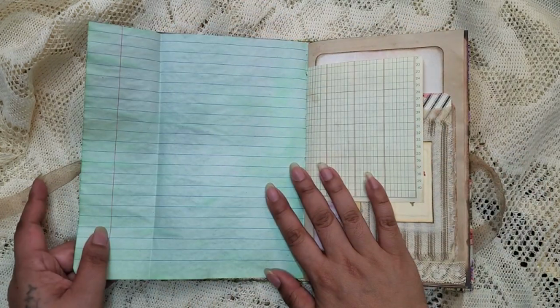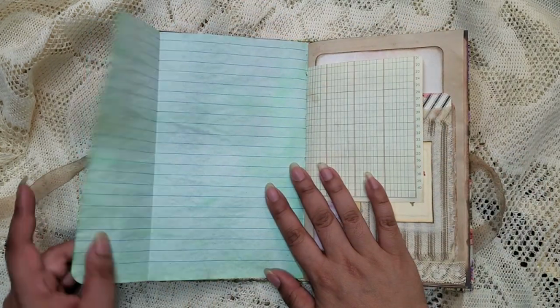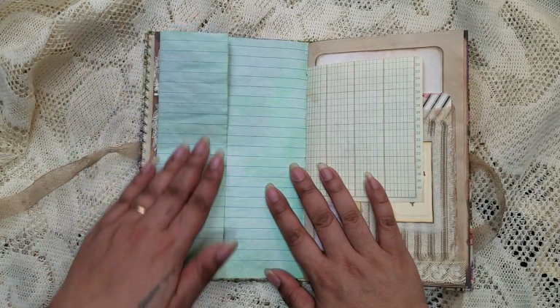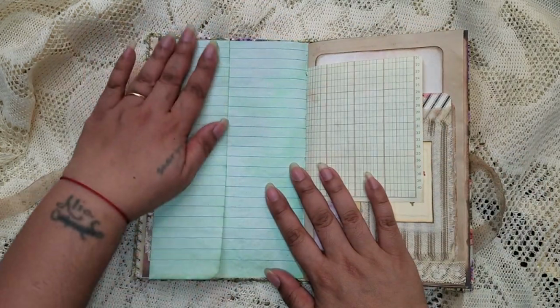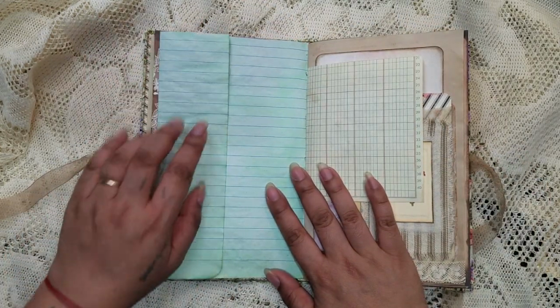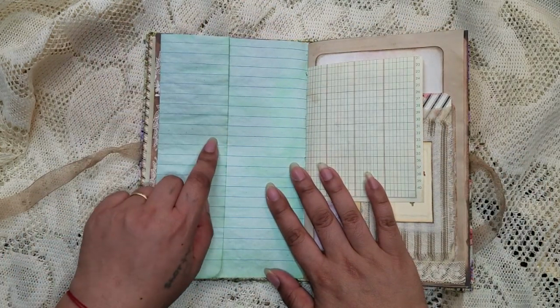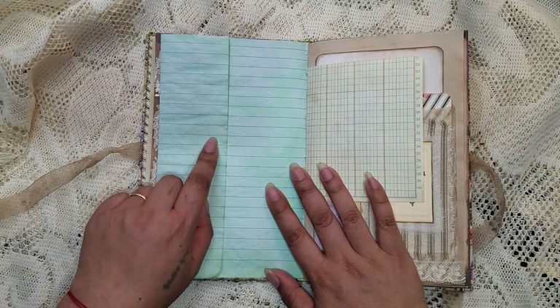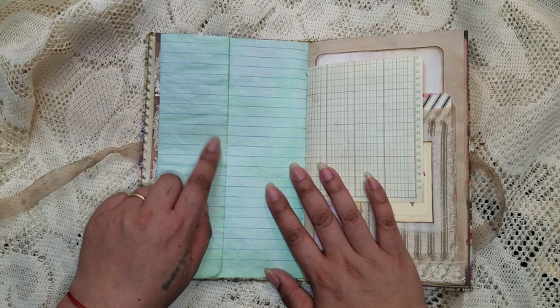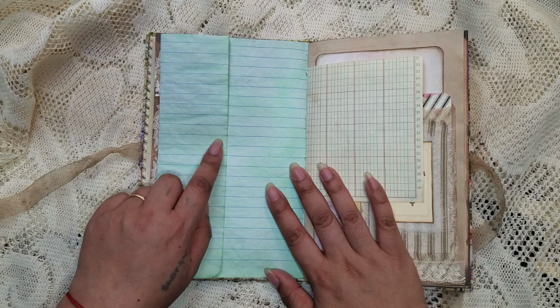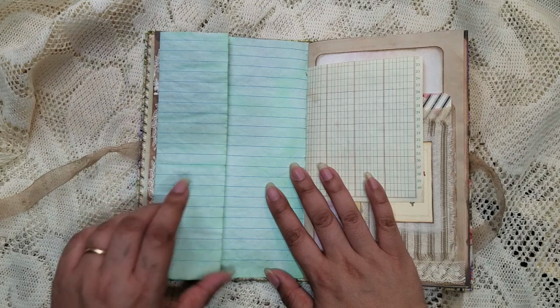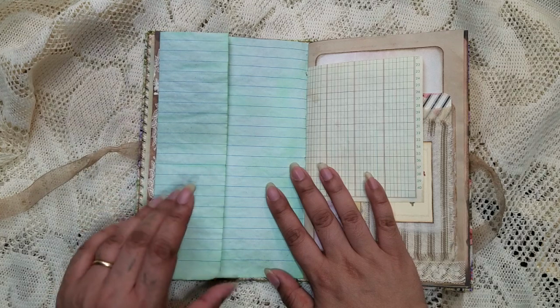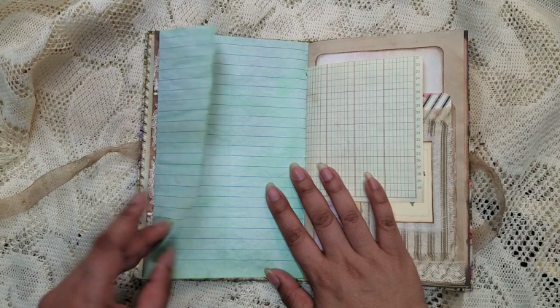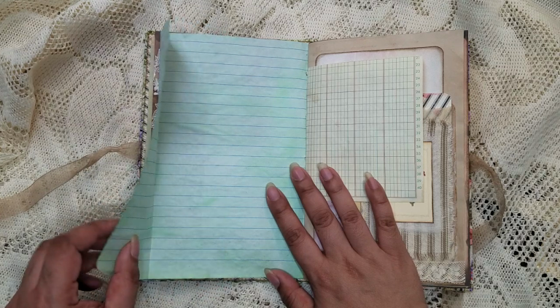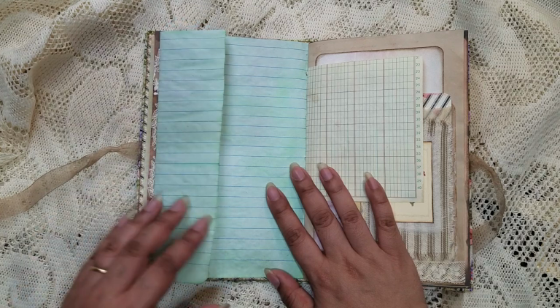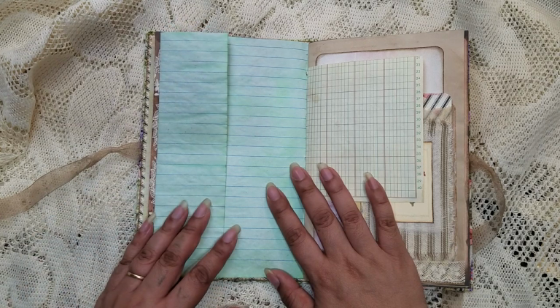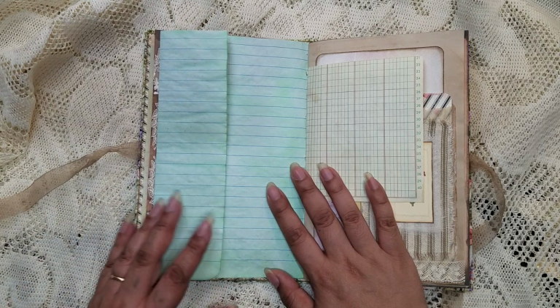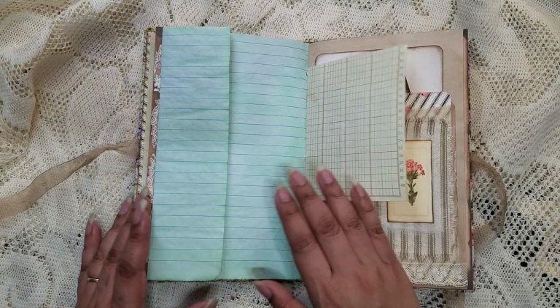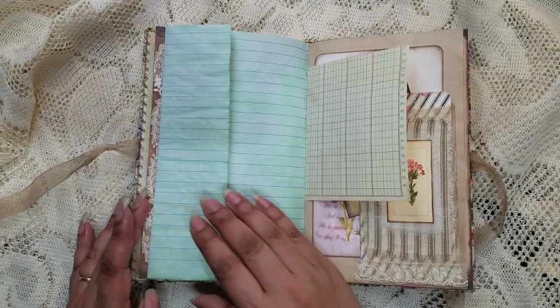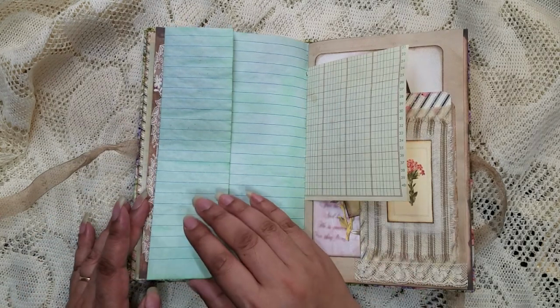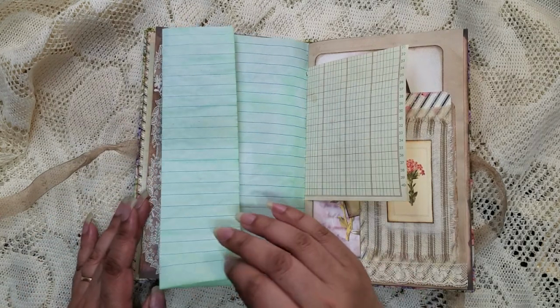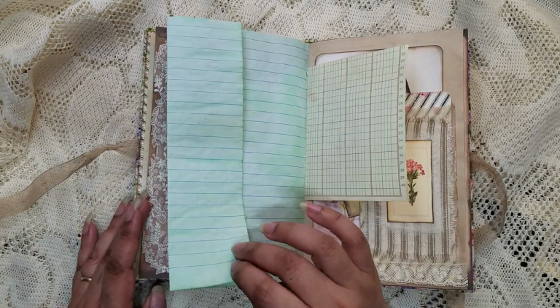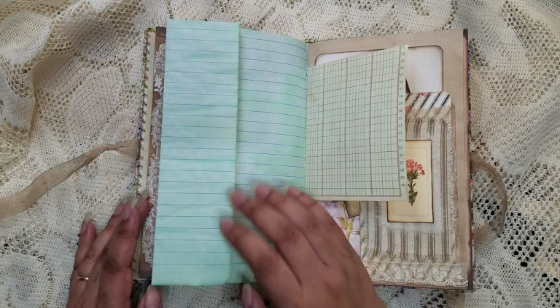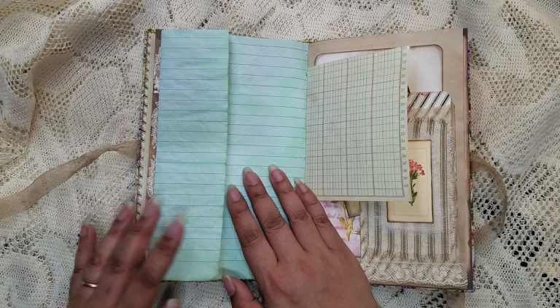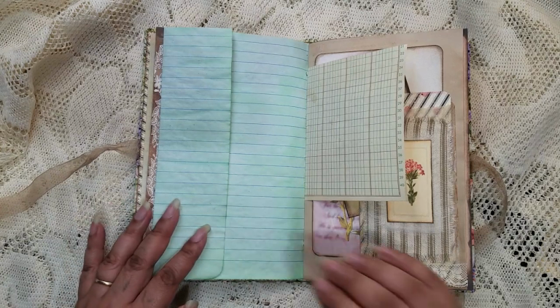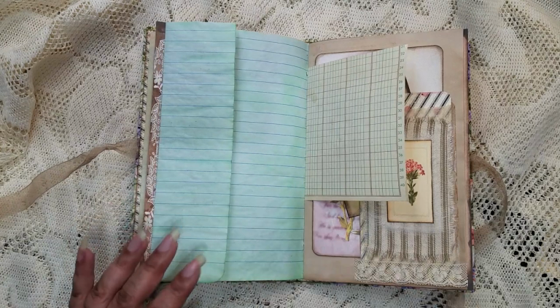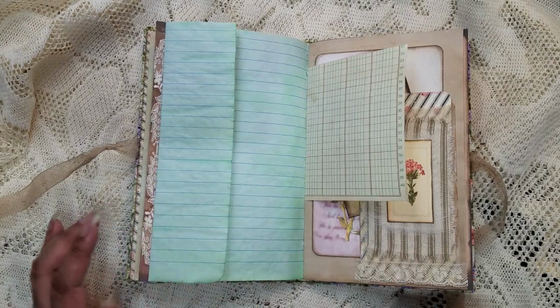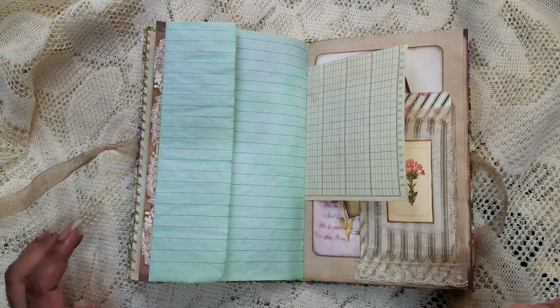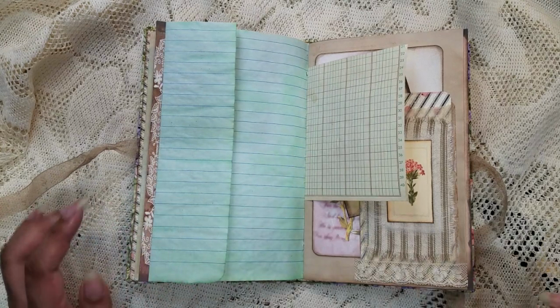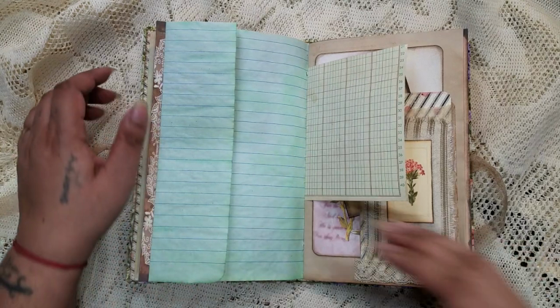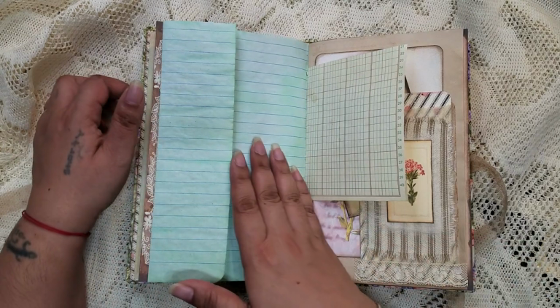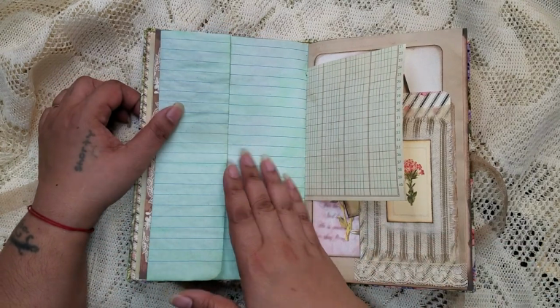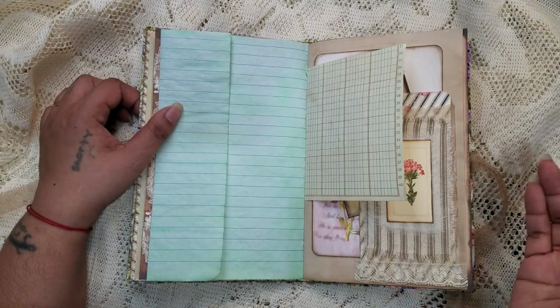Here's some more of this paper — the lined paper that's coffee-dyed, and some that are color-dyed from my friend Sherry over at Turquoise Streaming. Thank you so much, Sherry.